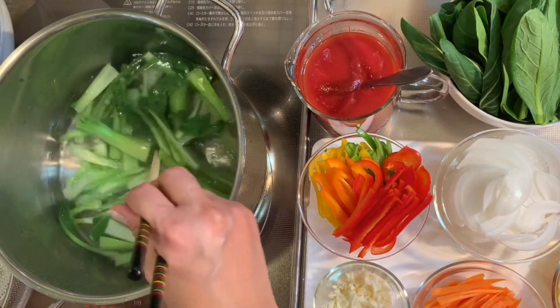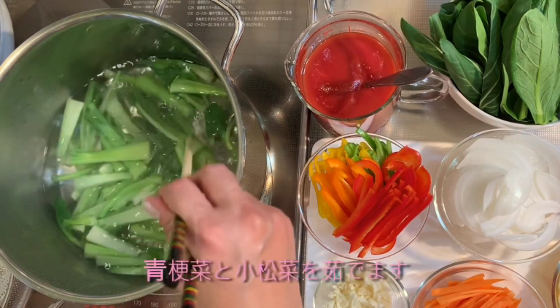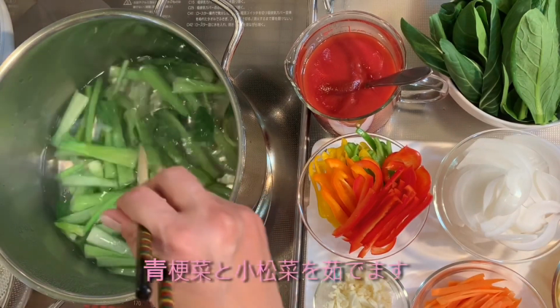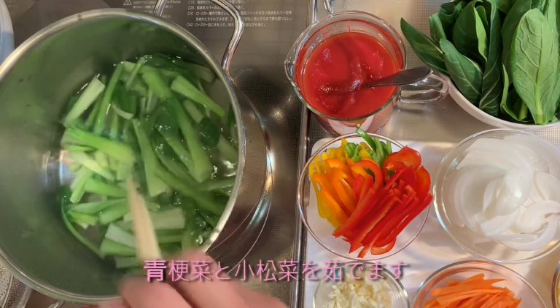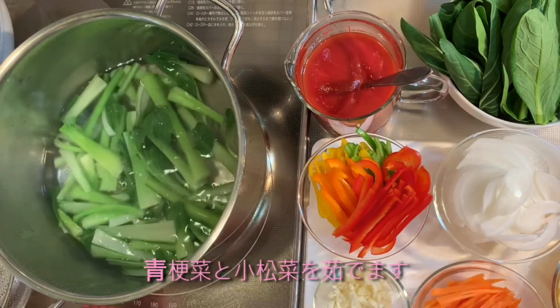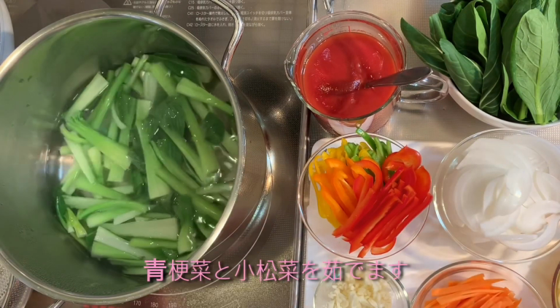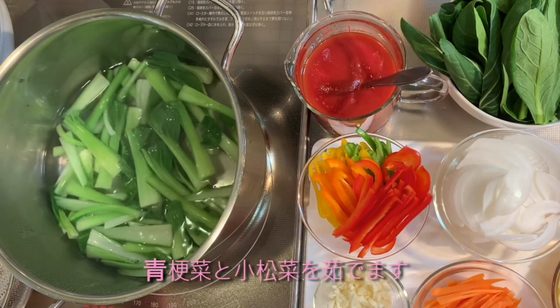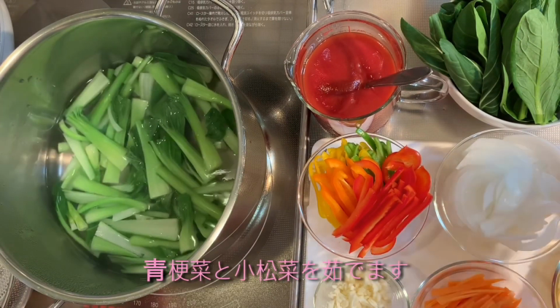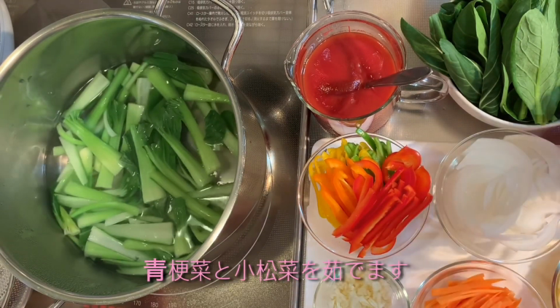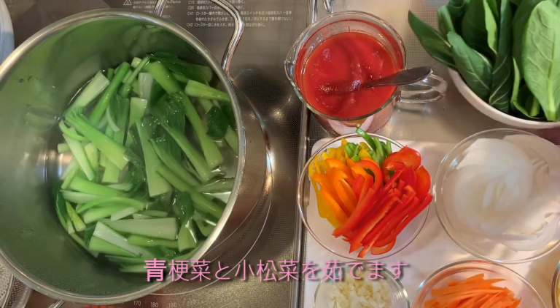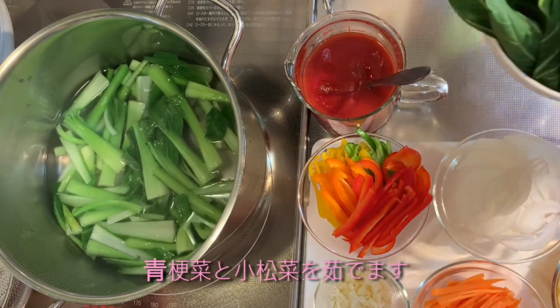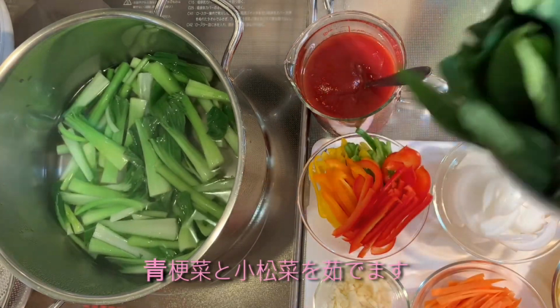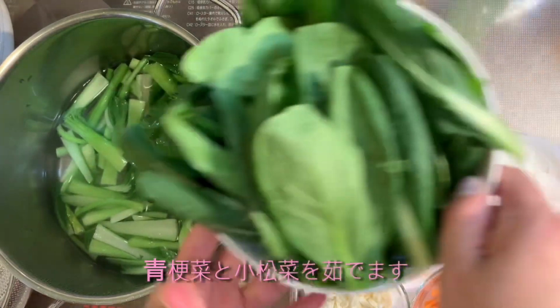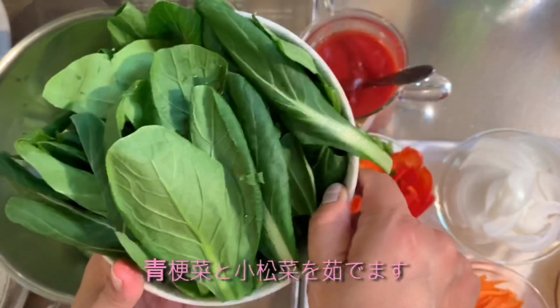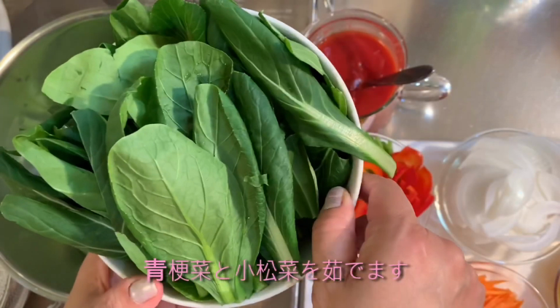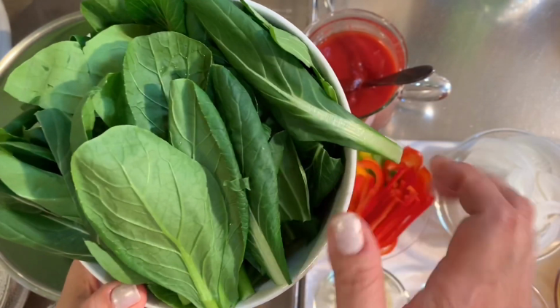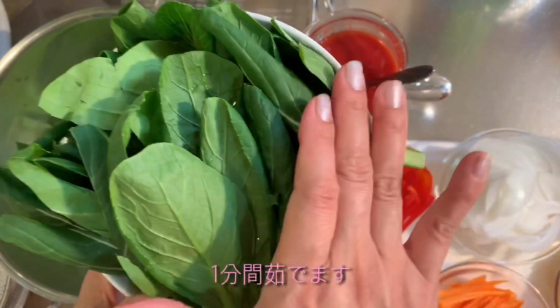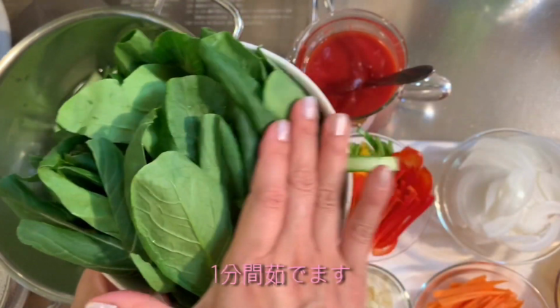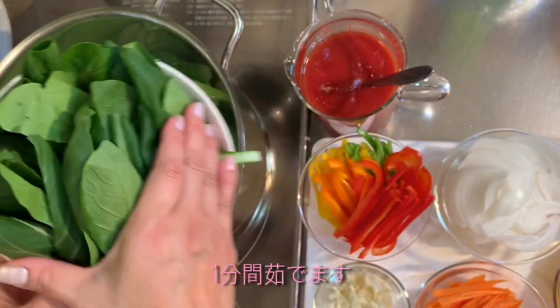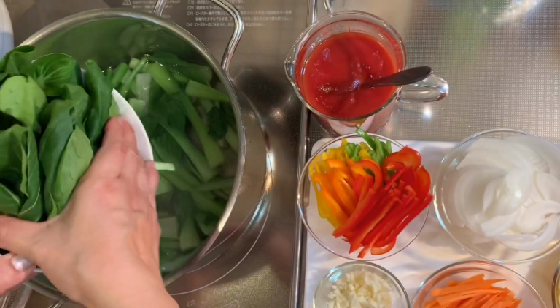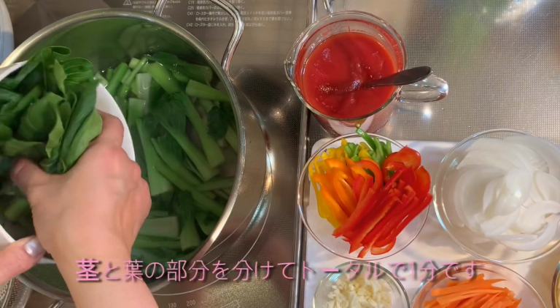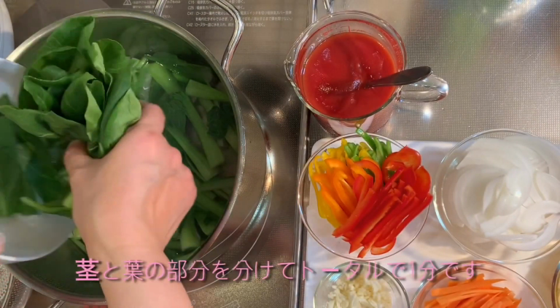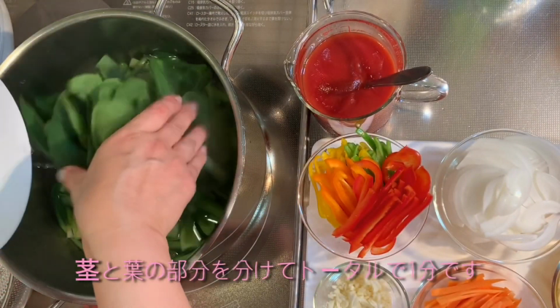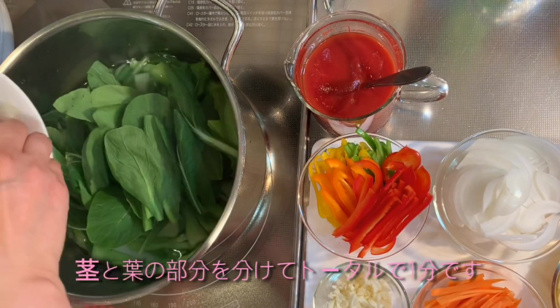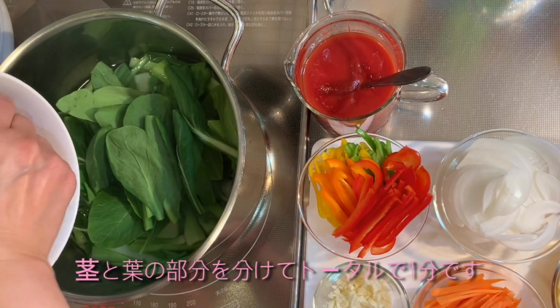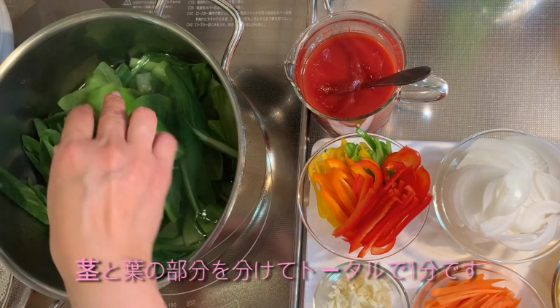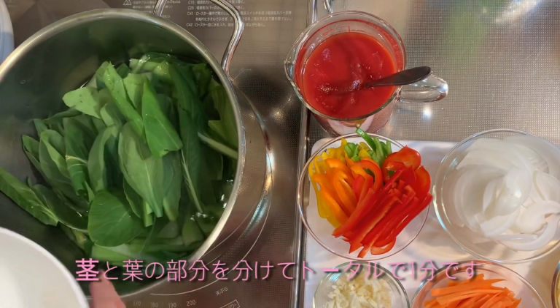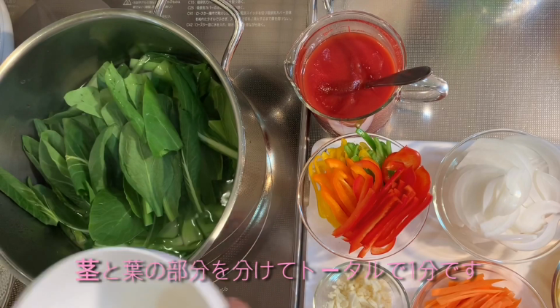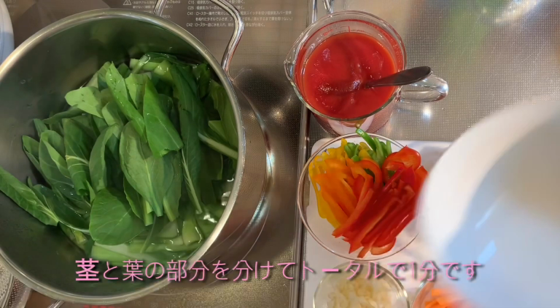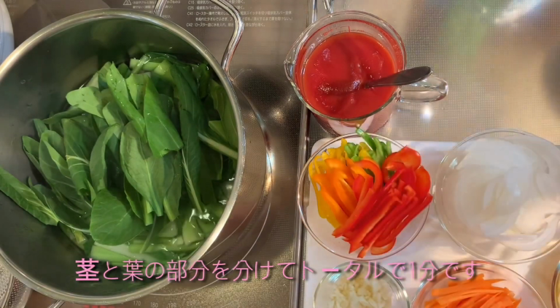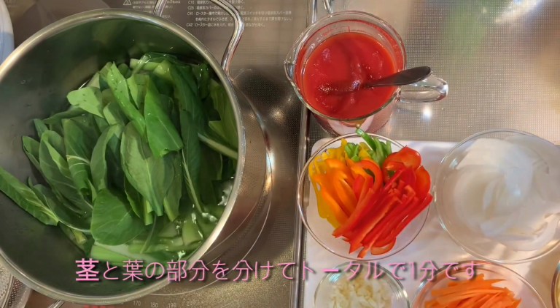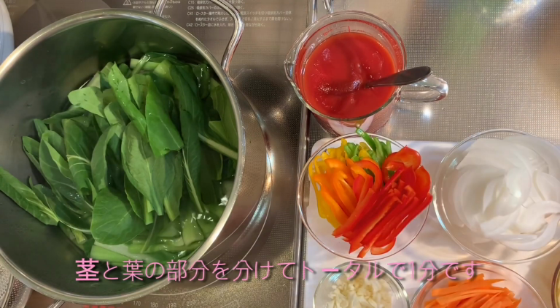Boil the lettuce, bok choy, and Japanese mustard spinach for a total of 1 minute, separating the stem and the green leaf.